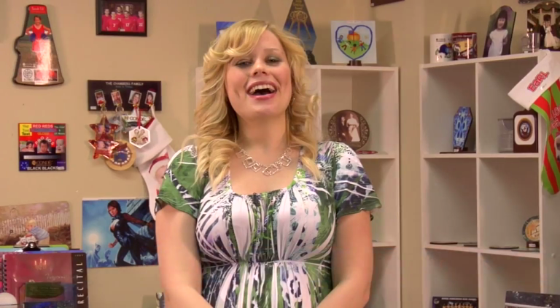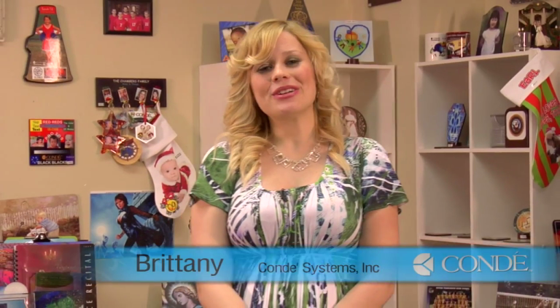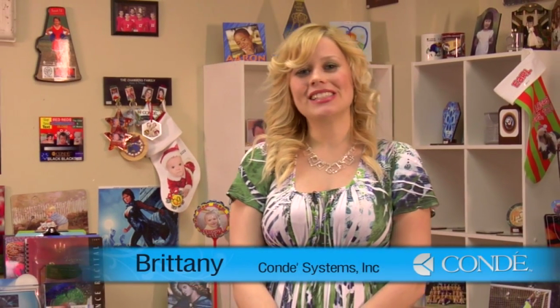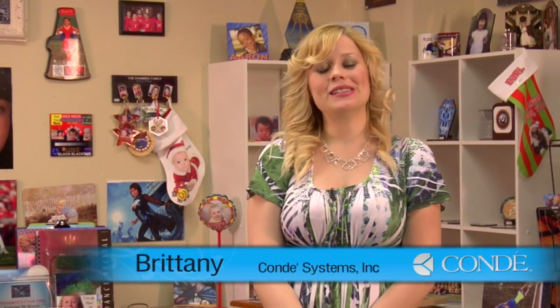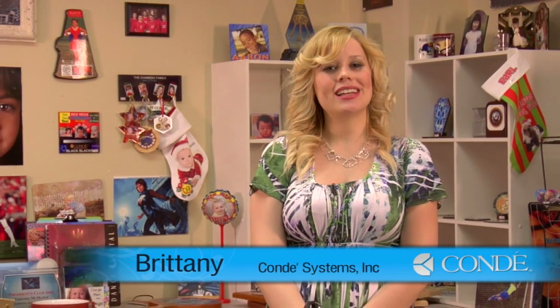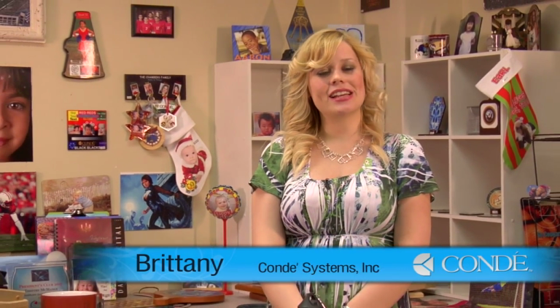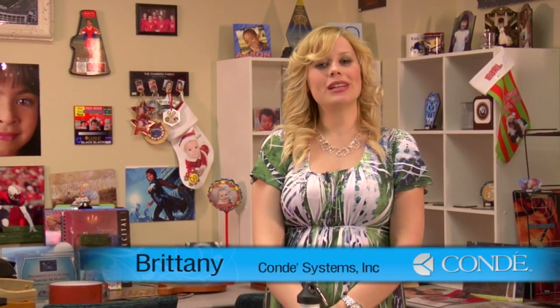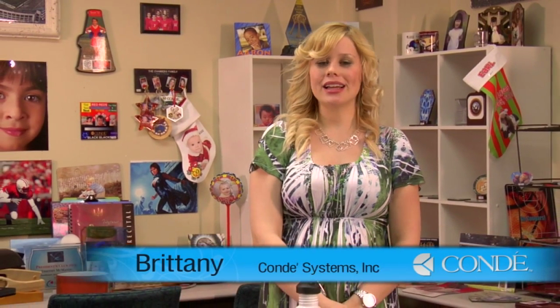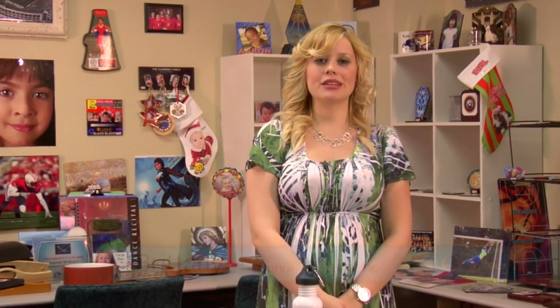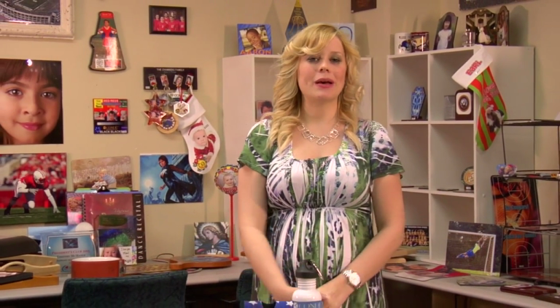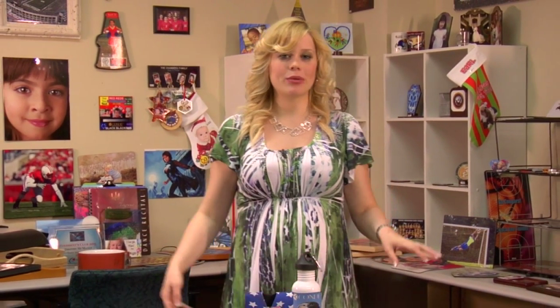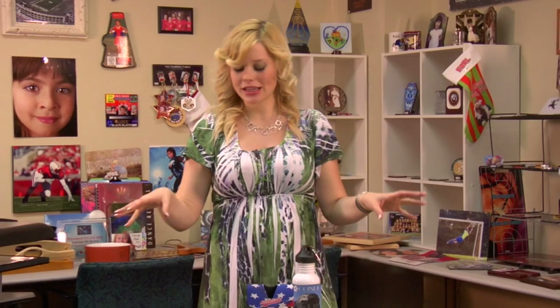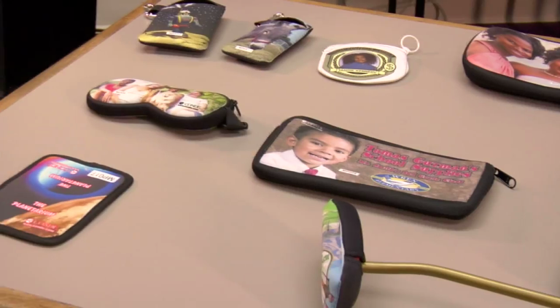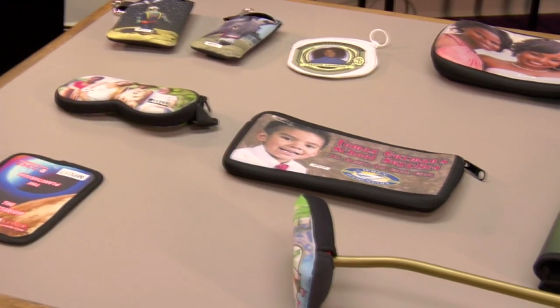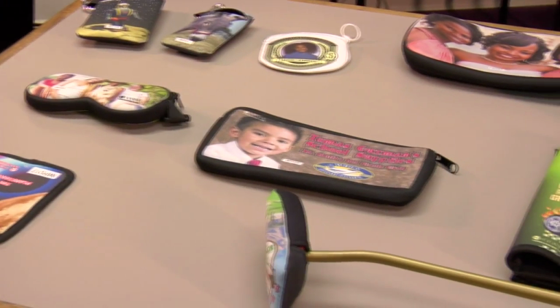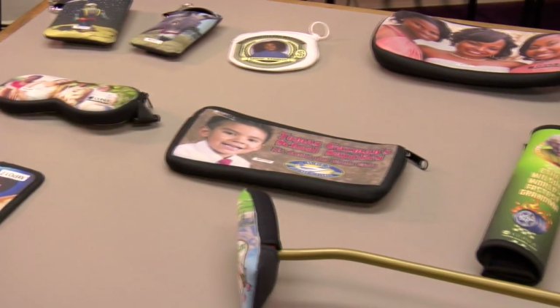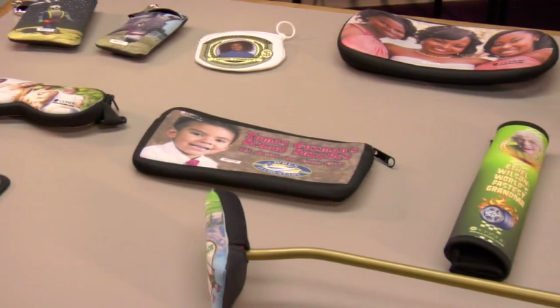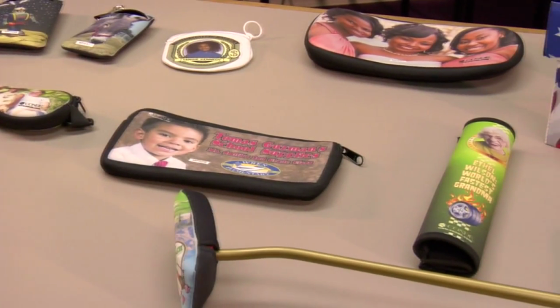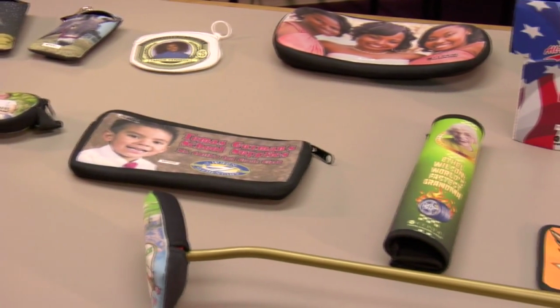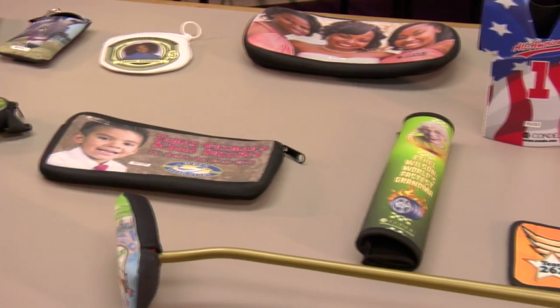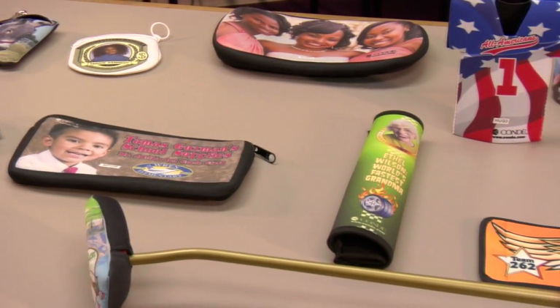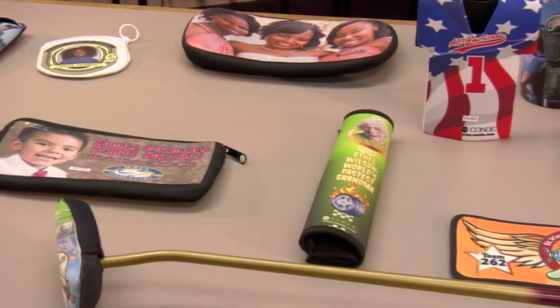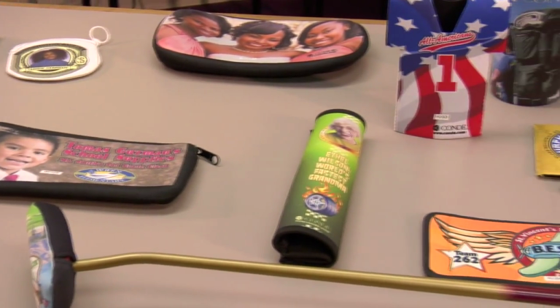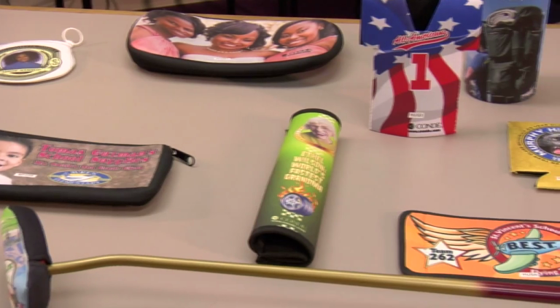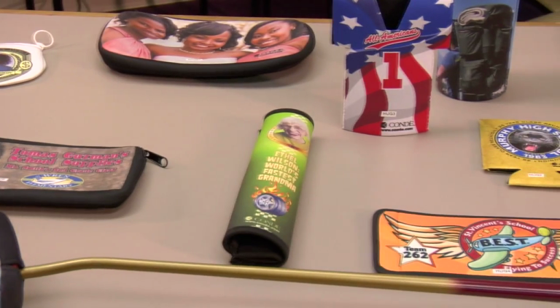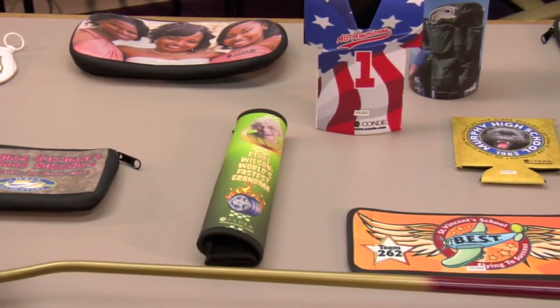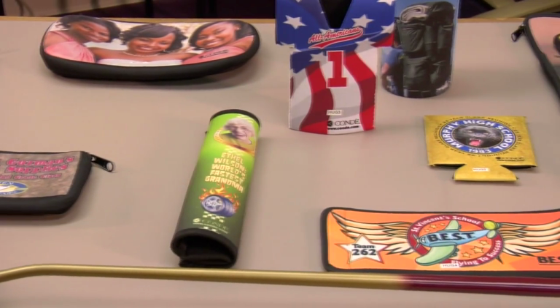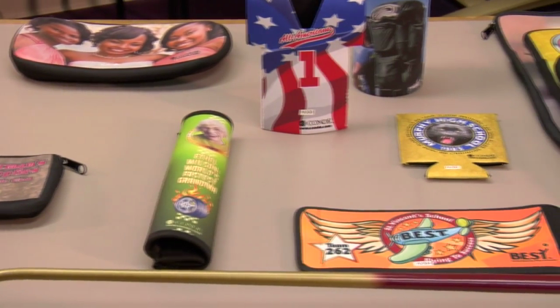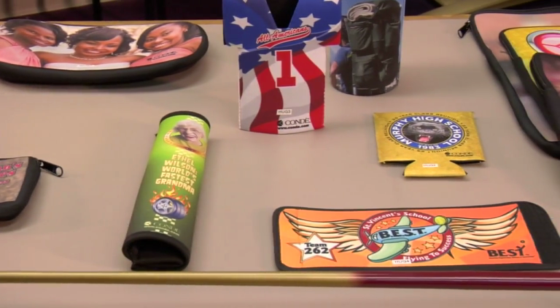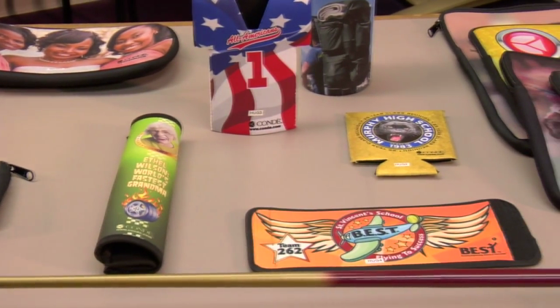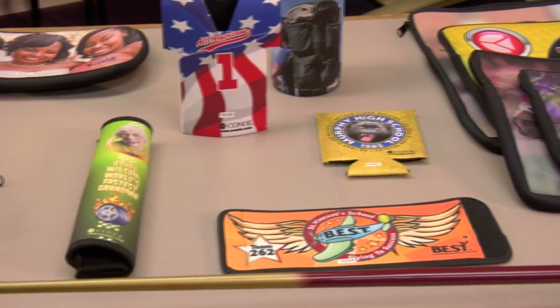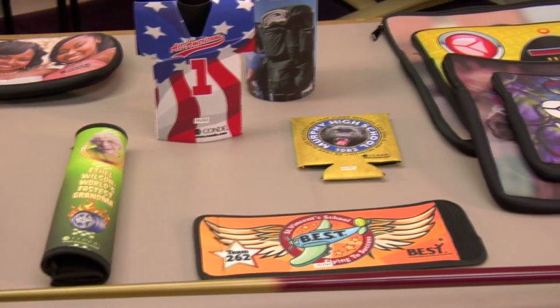Hi, I'm Brittany with Kondé Systems, and I'd like to take a few minutes today to talk to you about some products that Kondé offers made of neoprene. Over the next couple of weeks you should be seeing videos similar to this one, going over the different types of products and materials that Kondé carries.